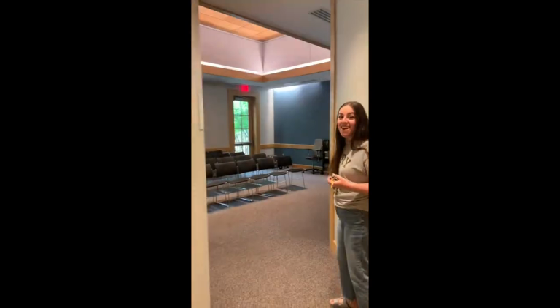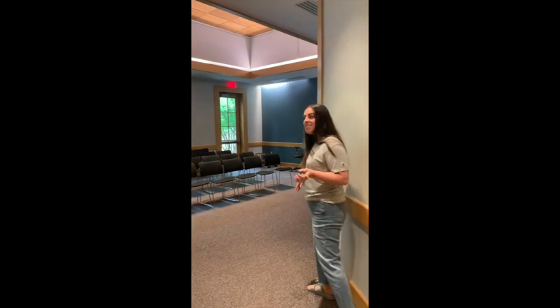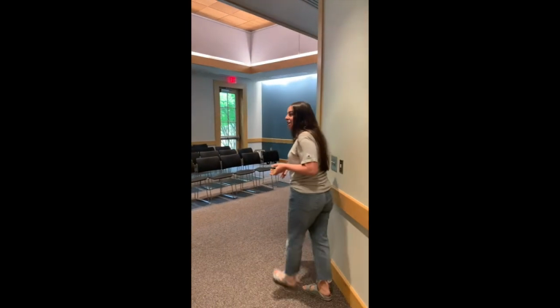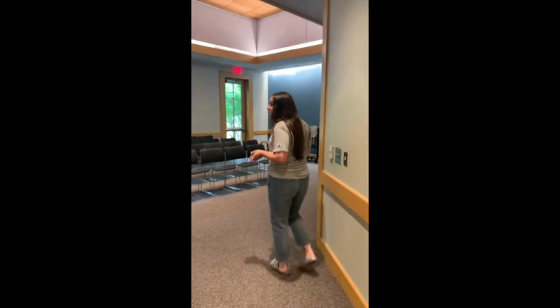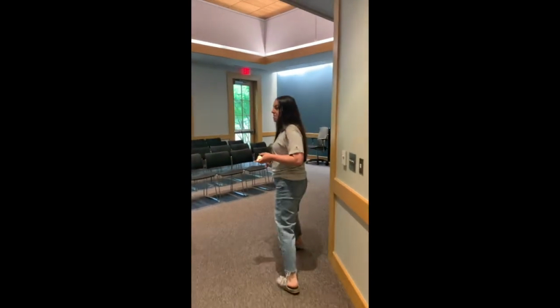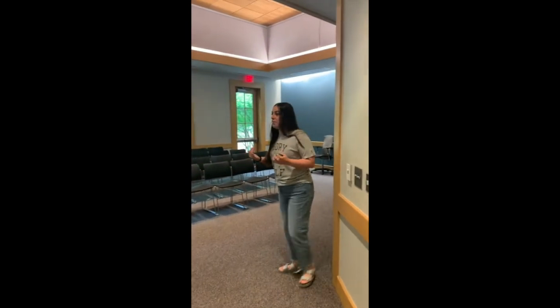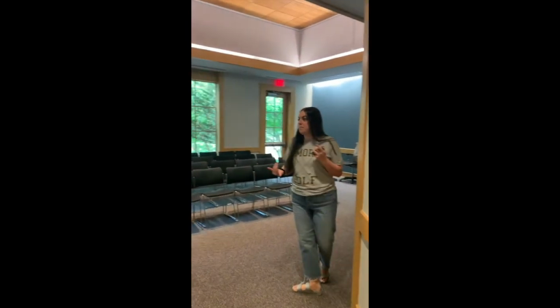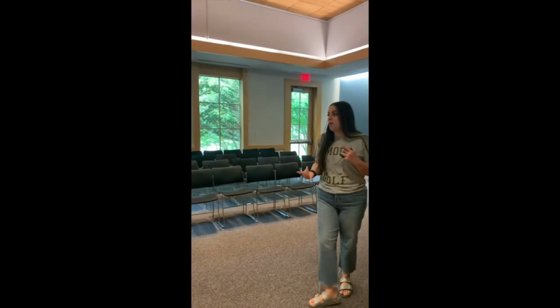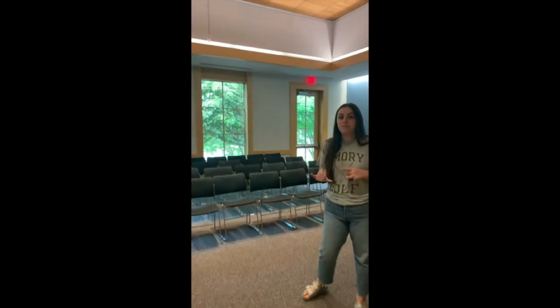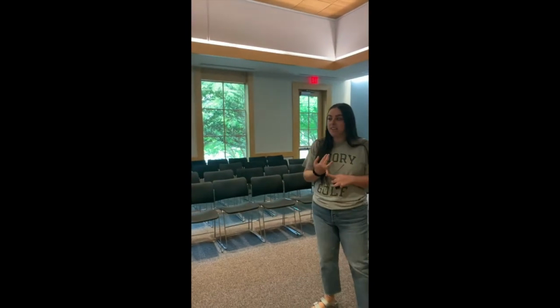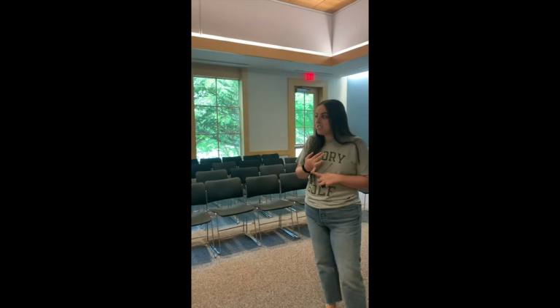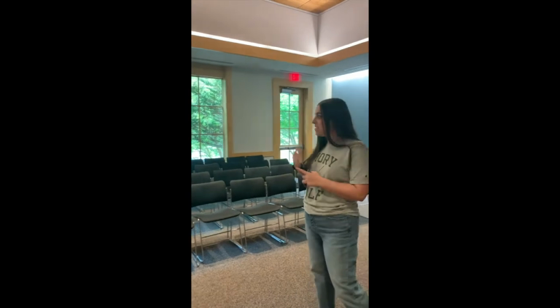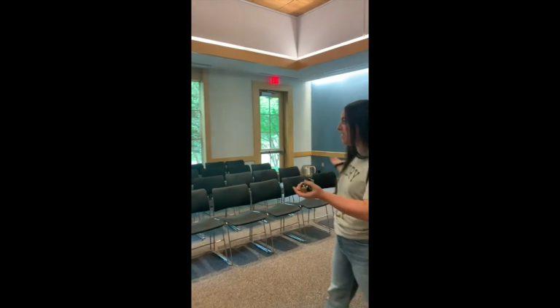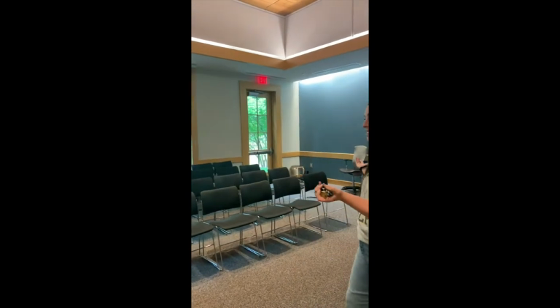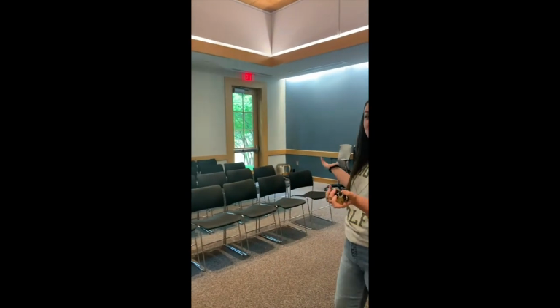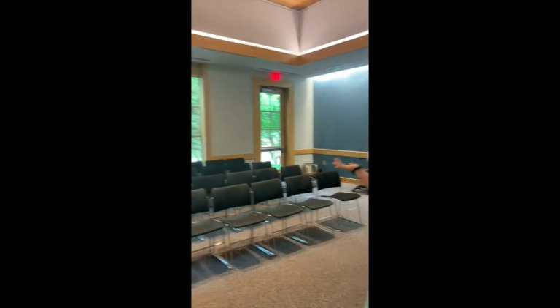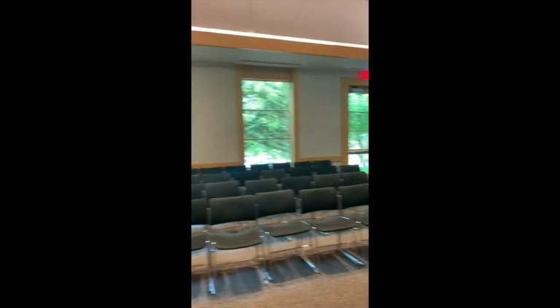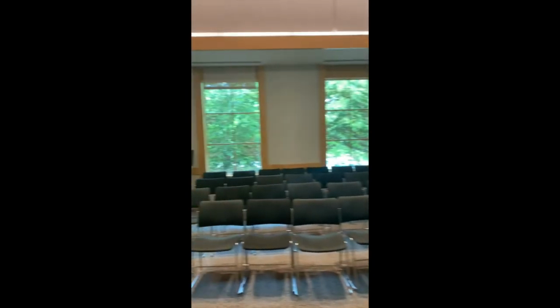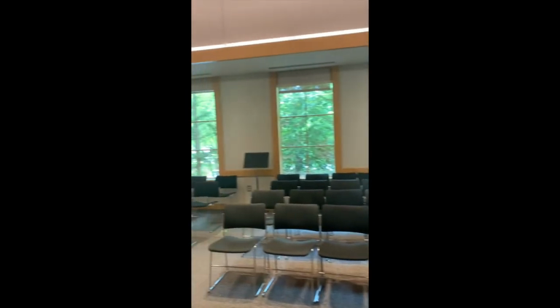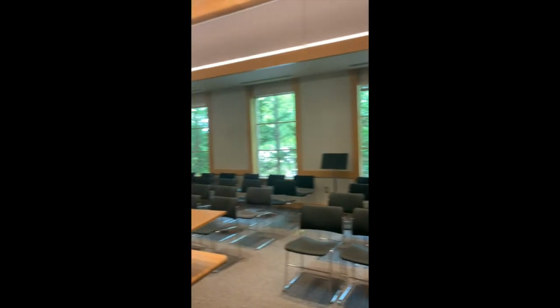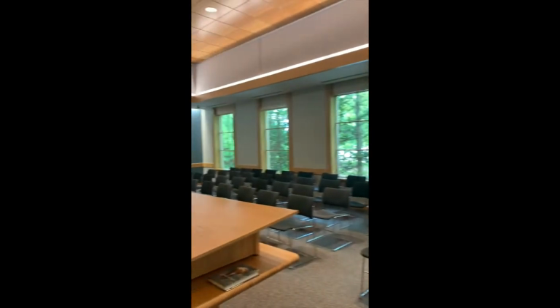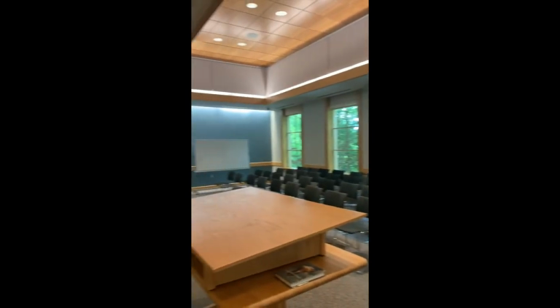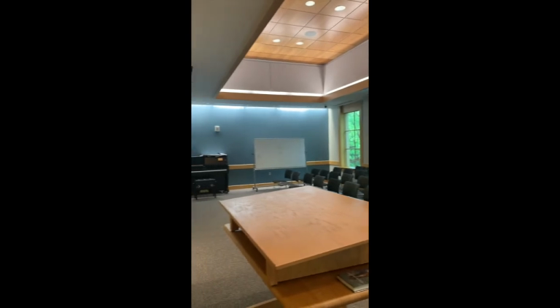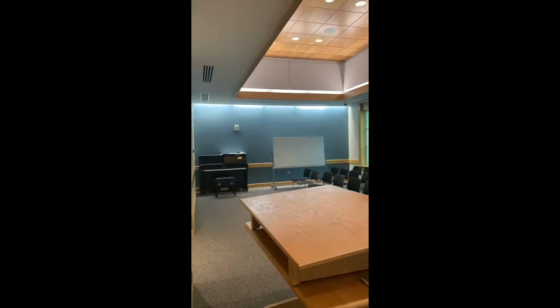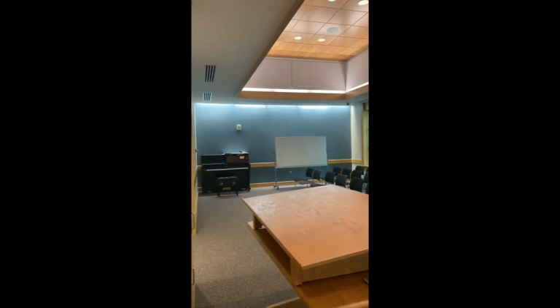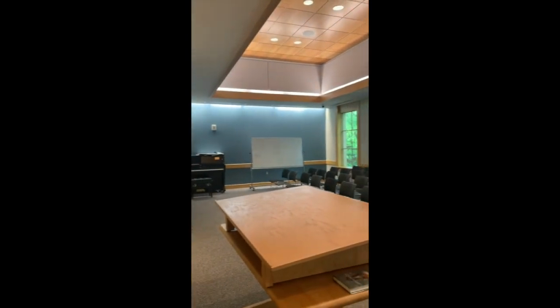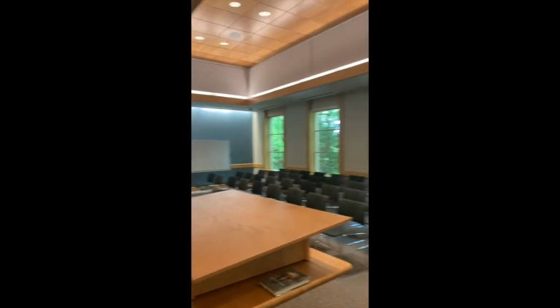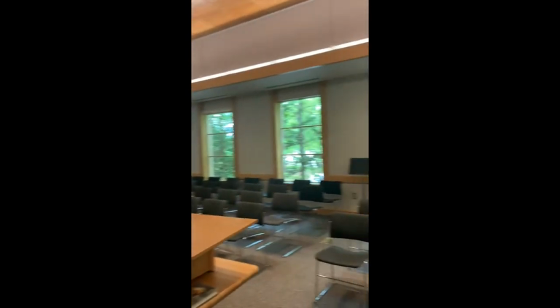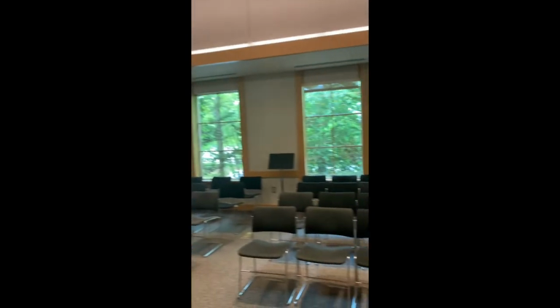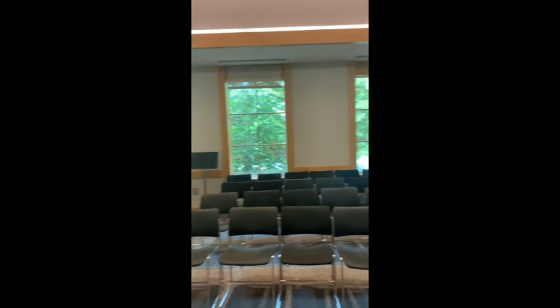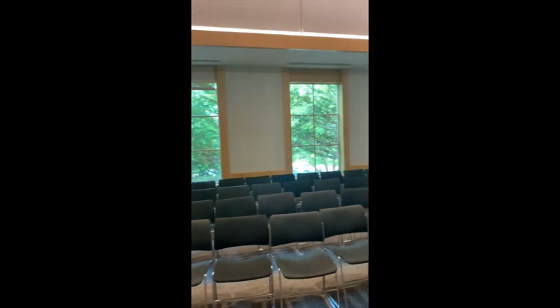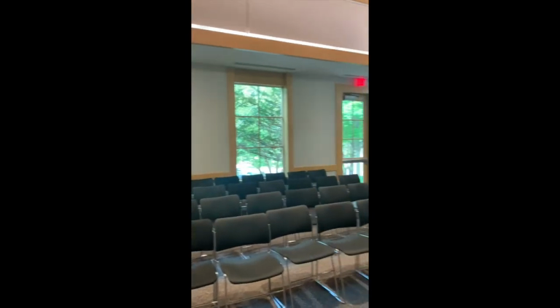Welcome to the chapel. This is where we typically hold Friday night services. As you can see, it's set up for services, and we'll have various other smaller programs in this room.